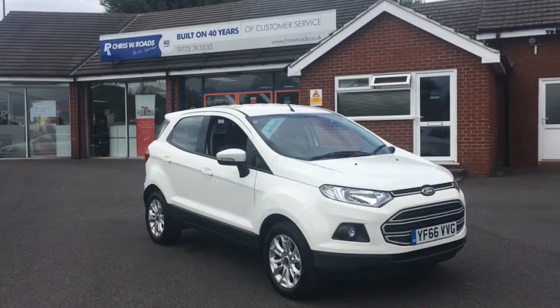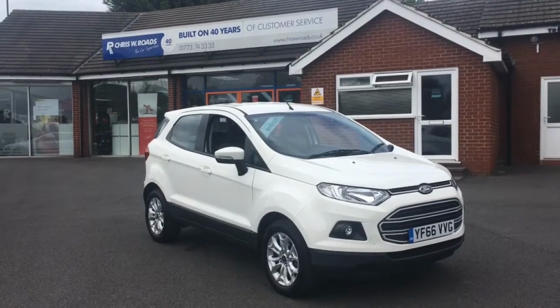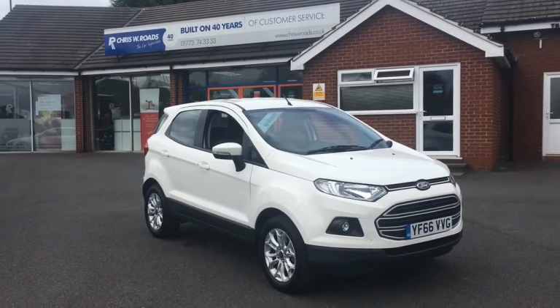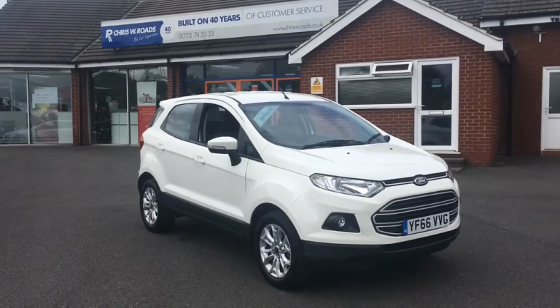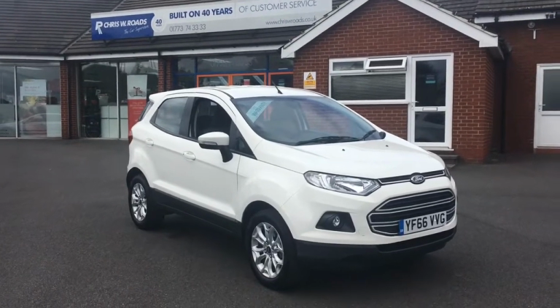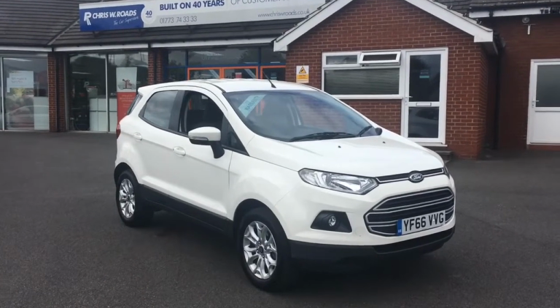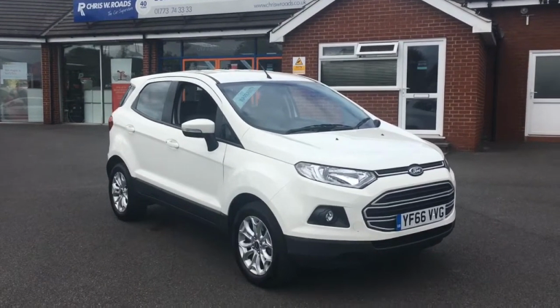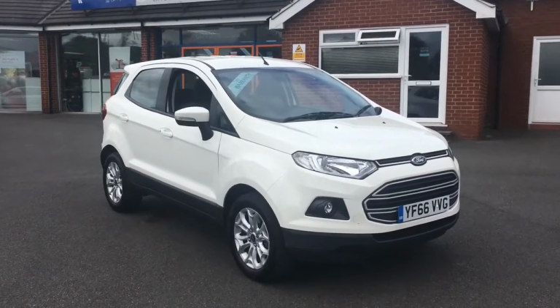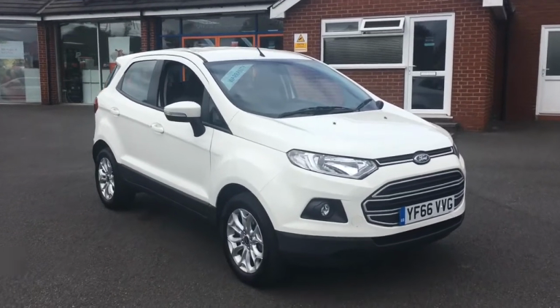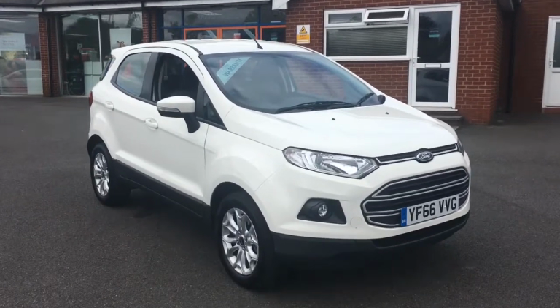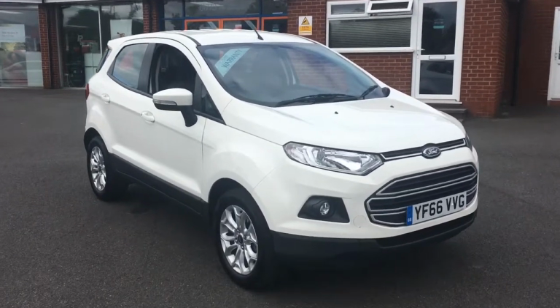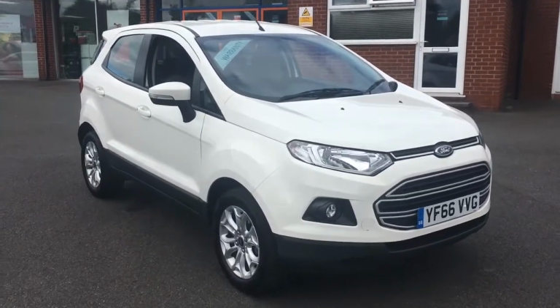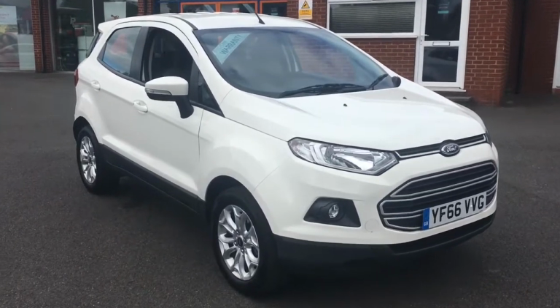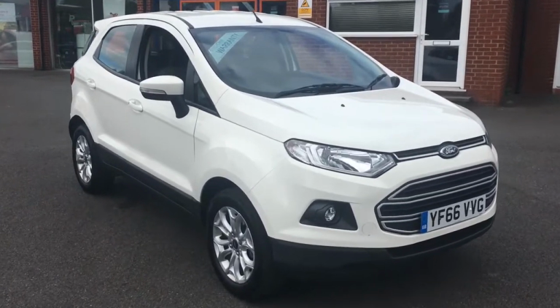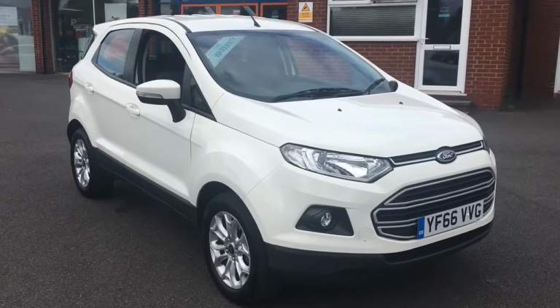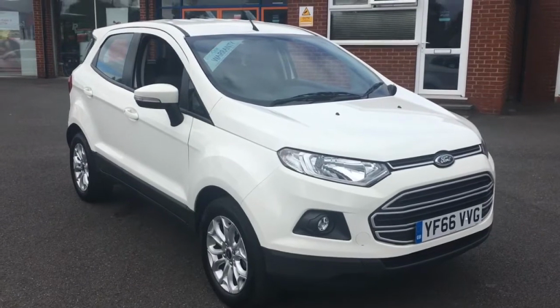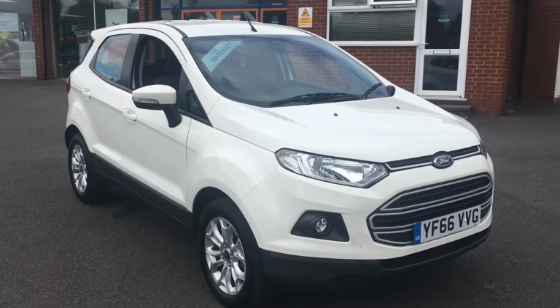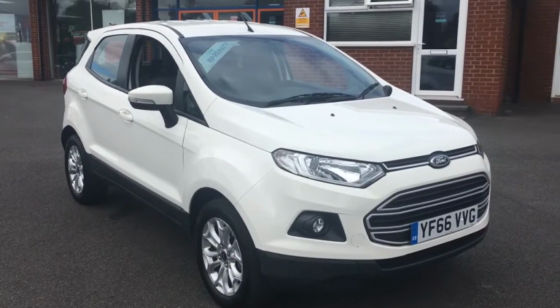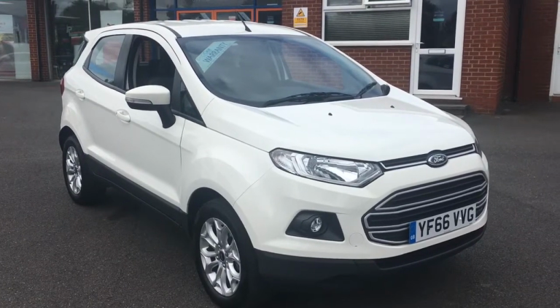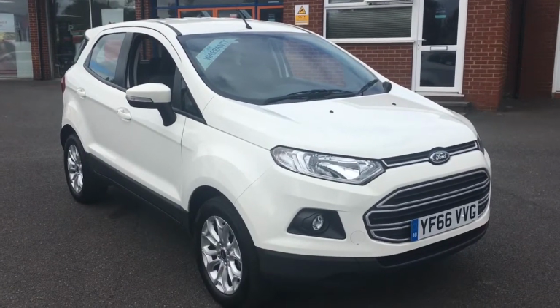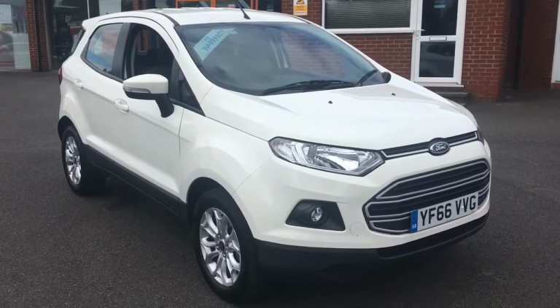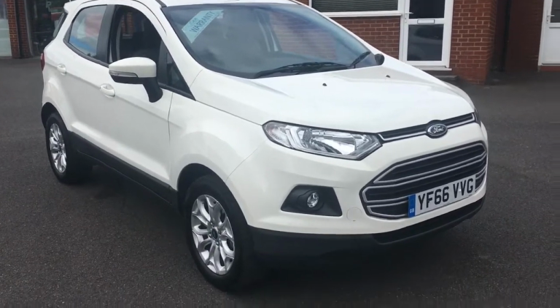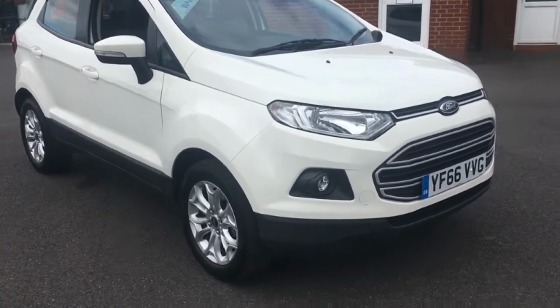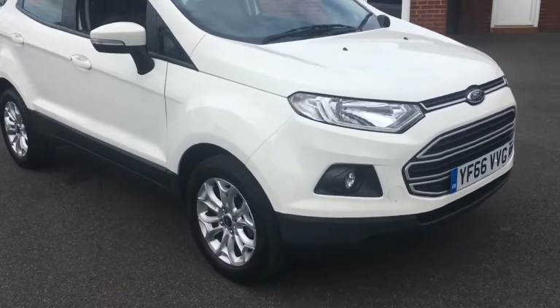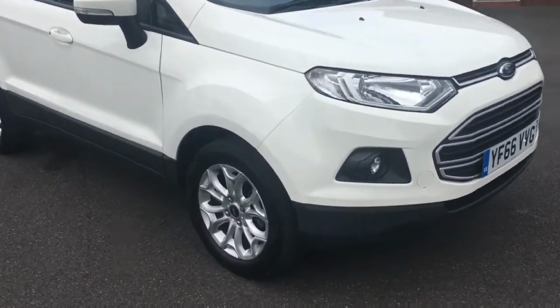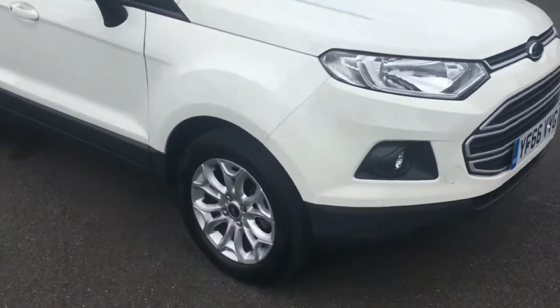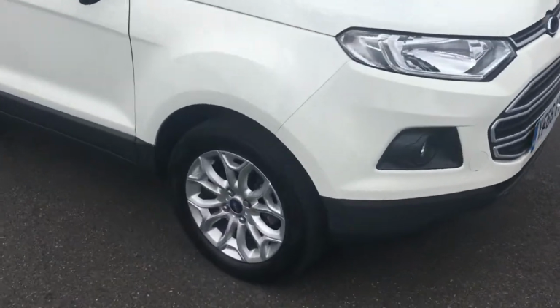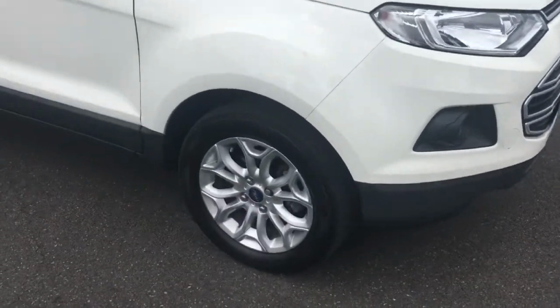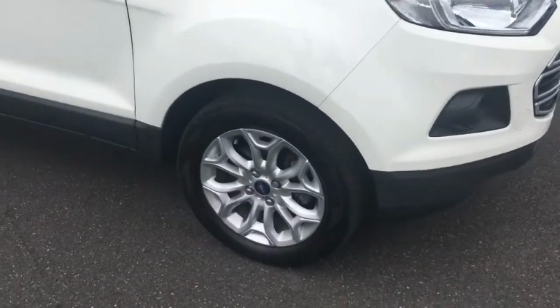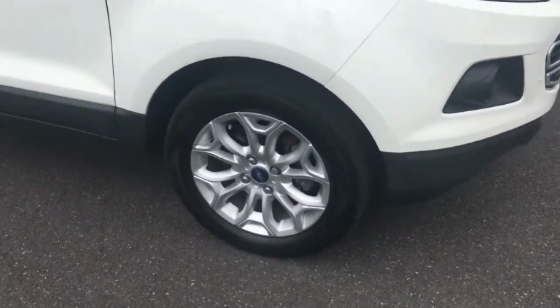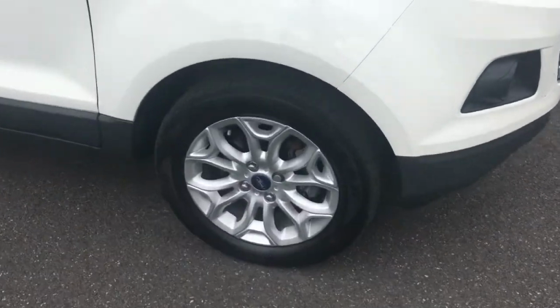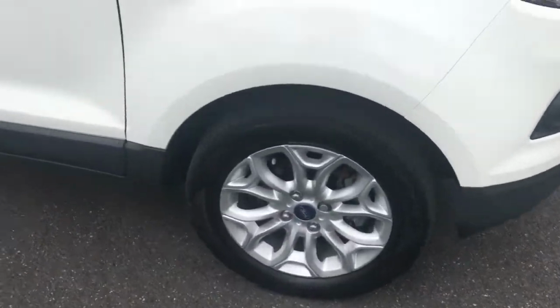Hello, this is Rob from Crystal B Roads in Brickley. Here we have a Ford EcoSport, looking fantastic in diamond white, with 16 inch alloy wheels.